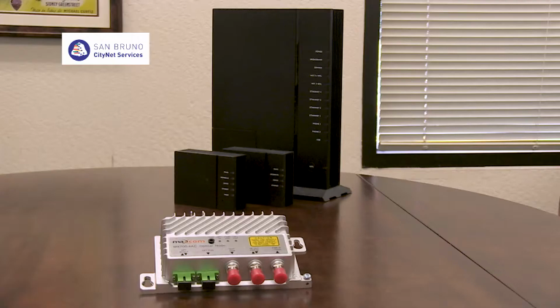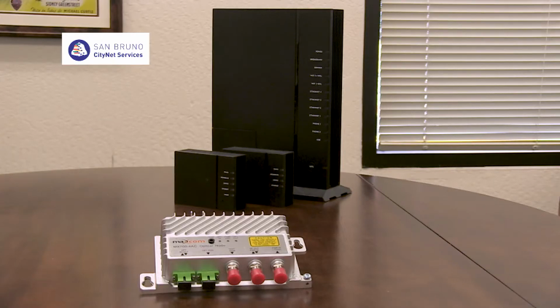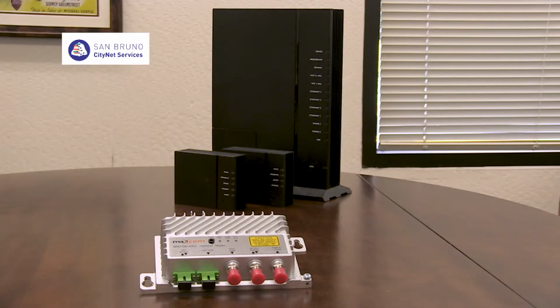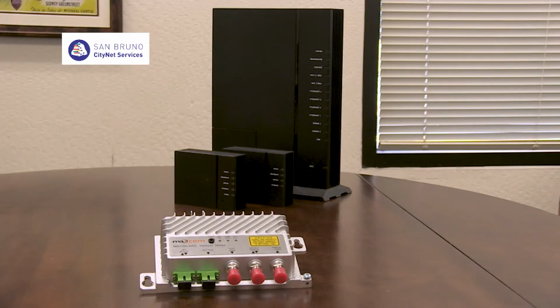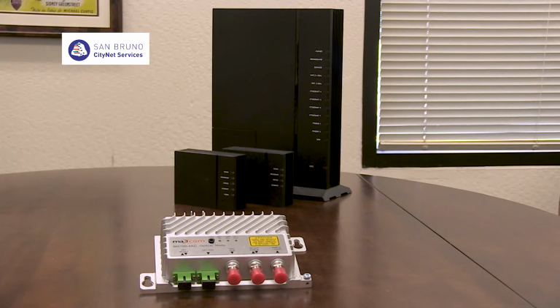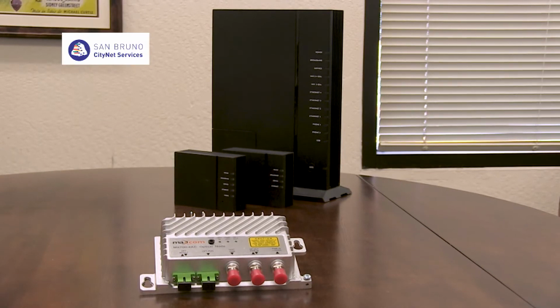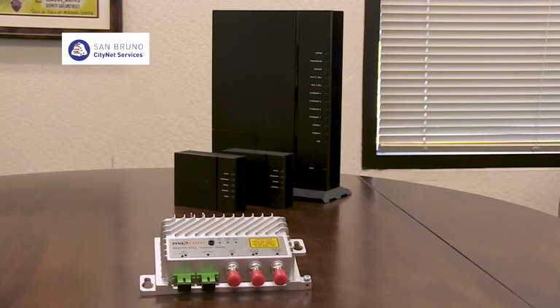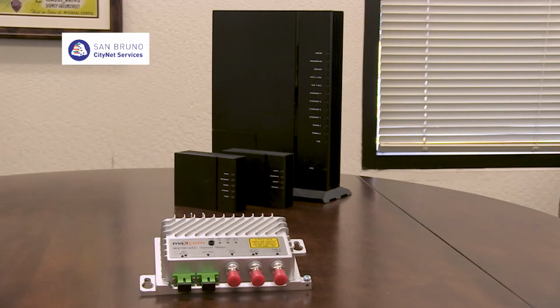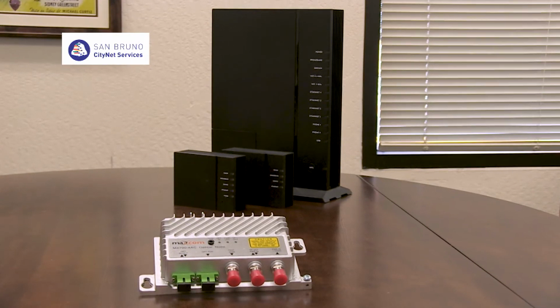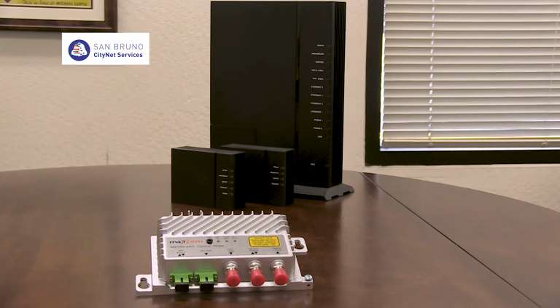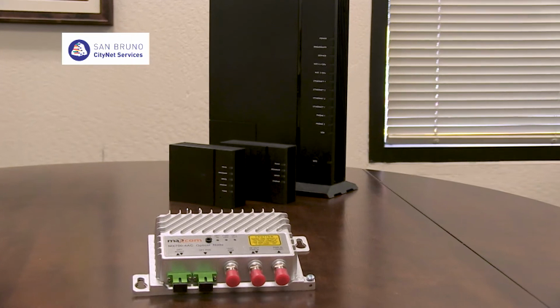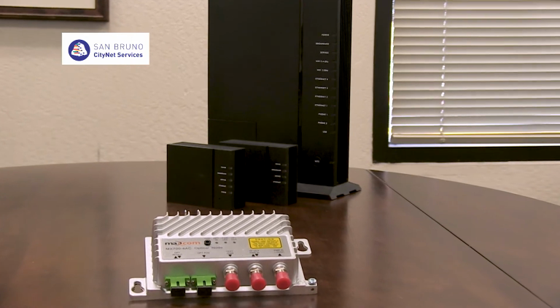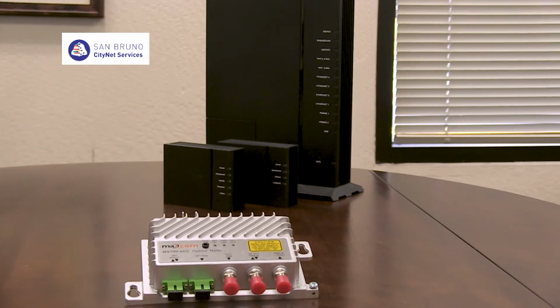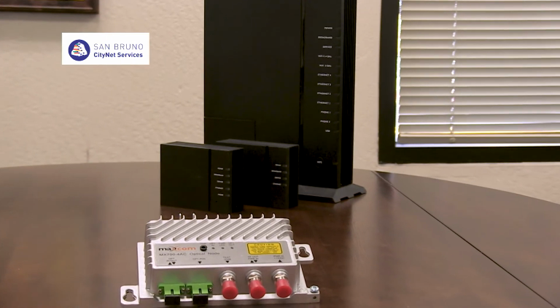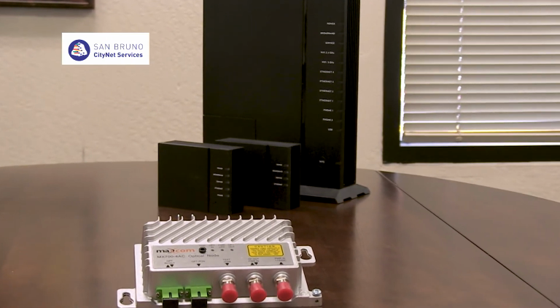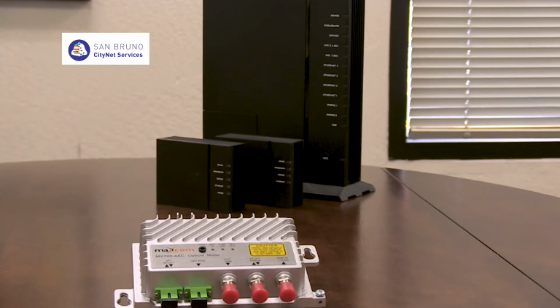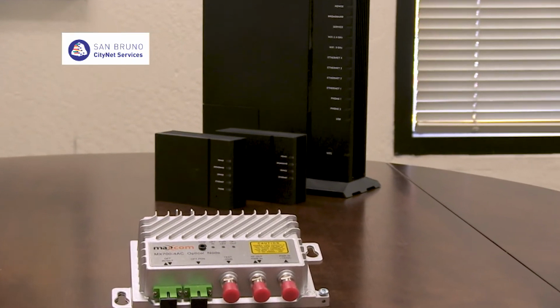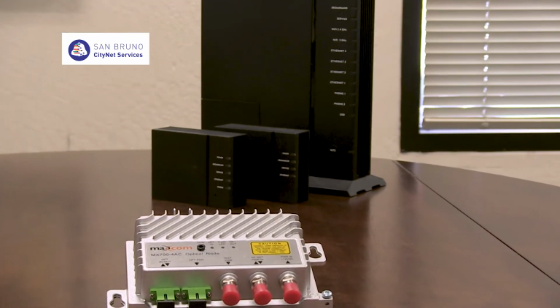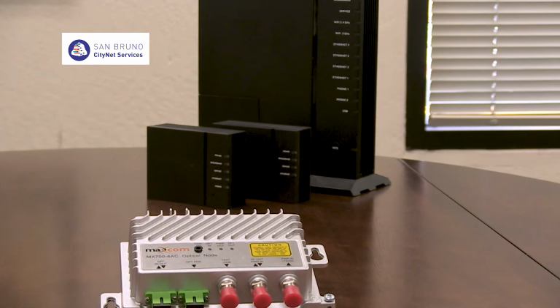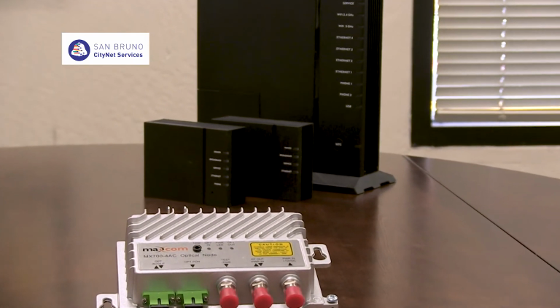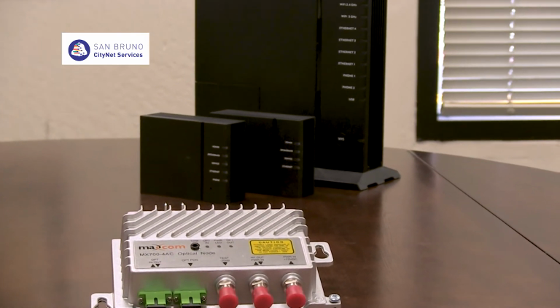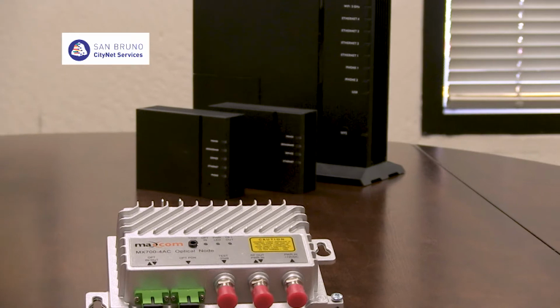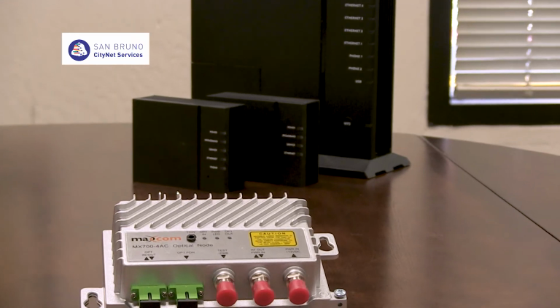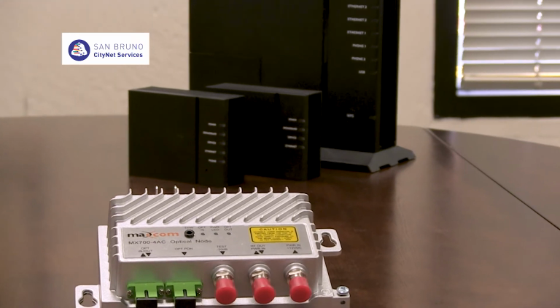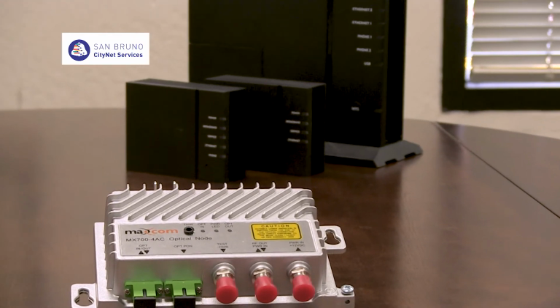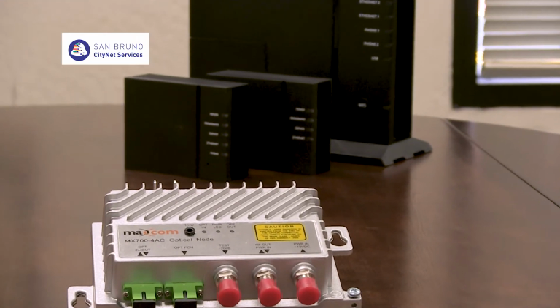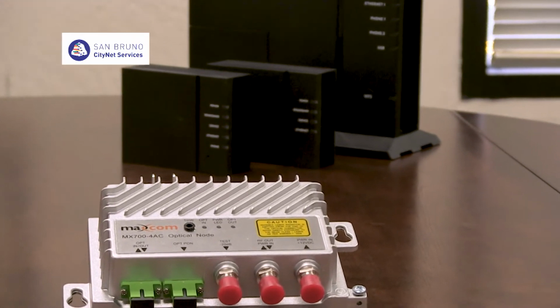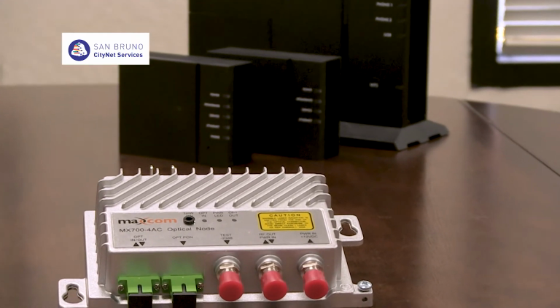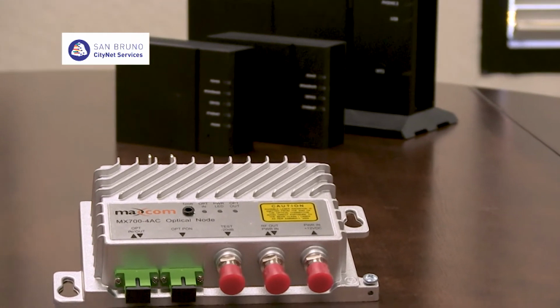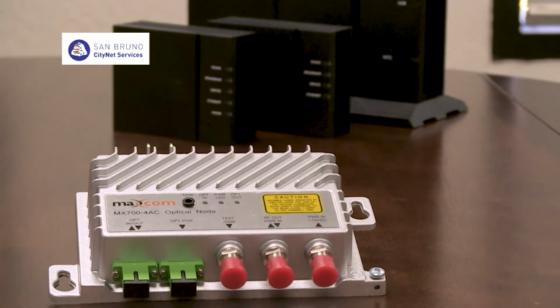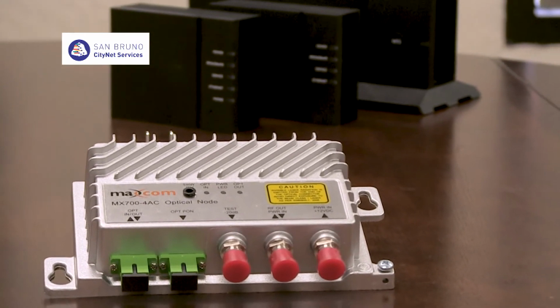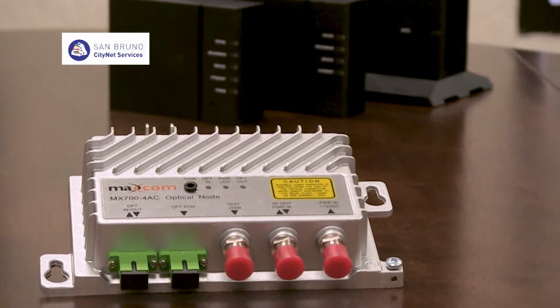For those of you who want television service along with internet, you will be given a unit called an optical node along with your TV cable box. Hook this up before connecting the internet modem. Here's how.